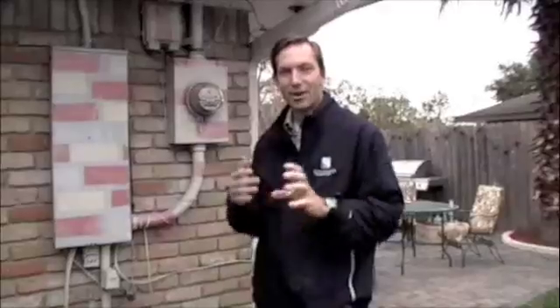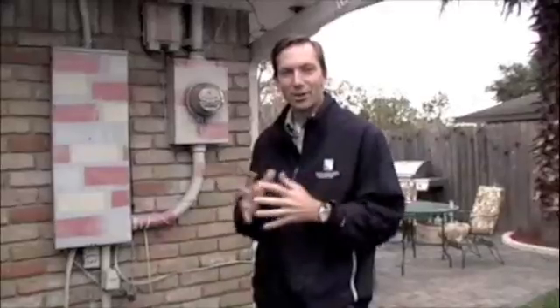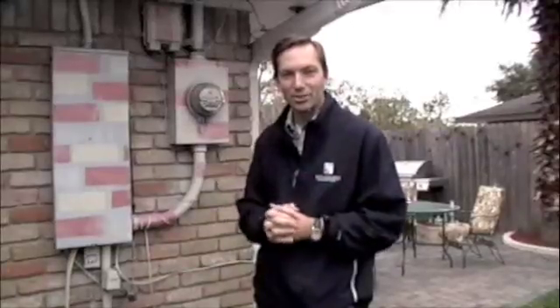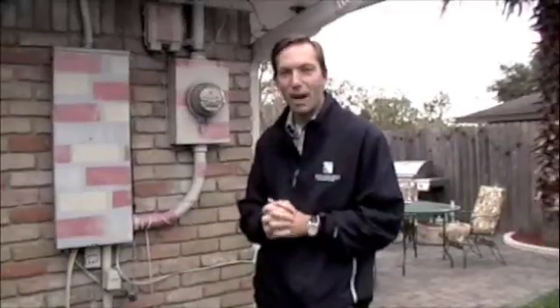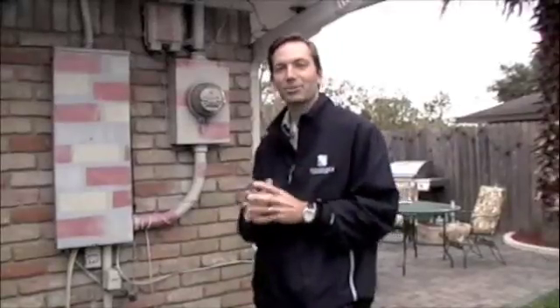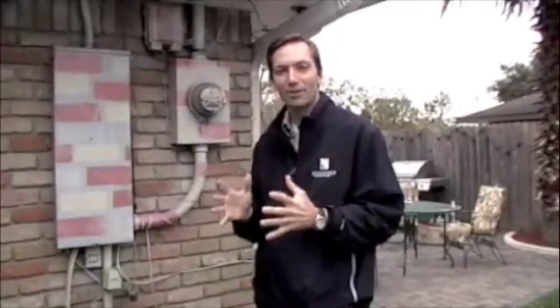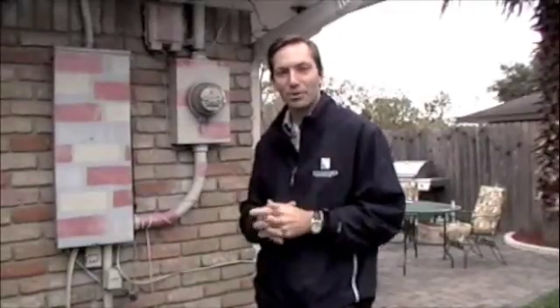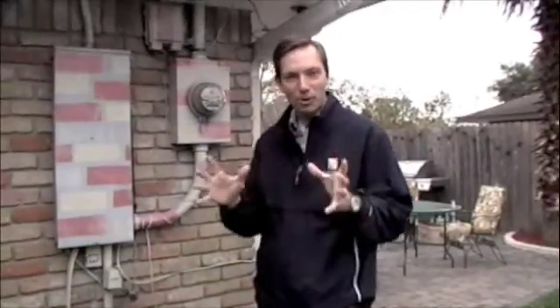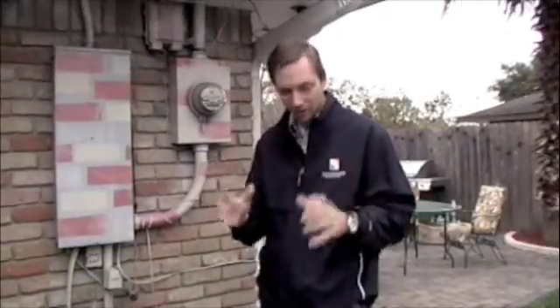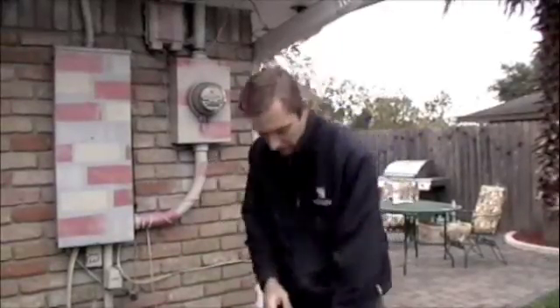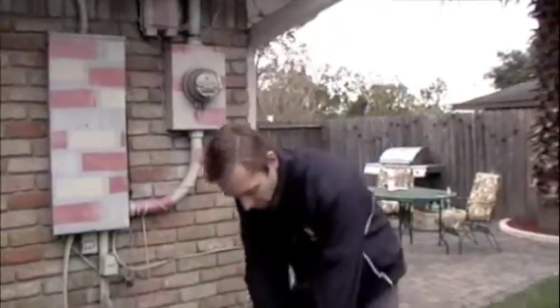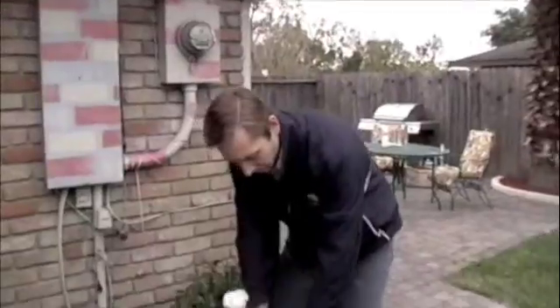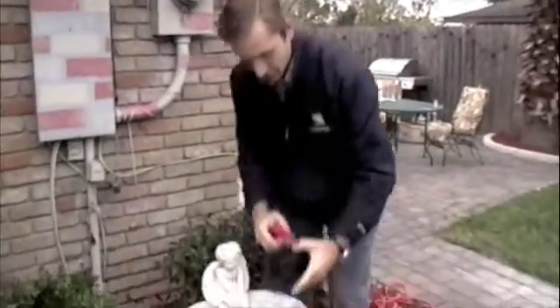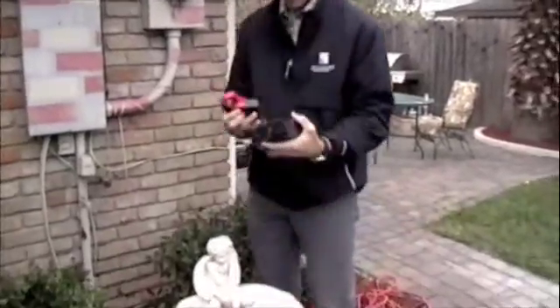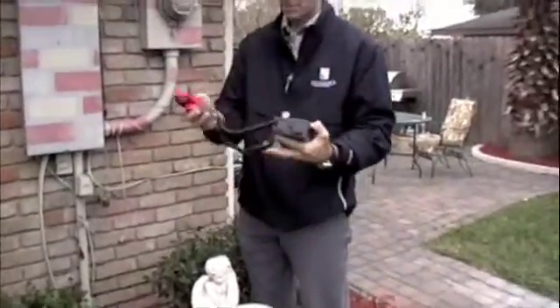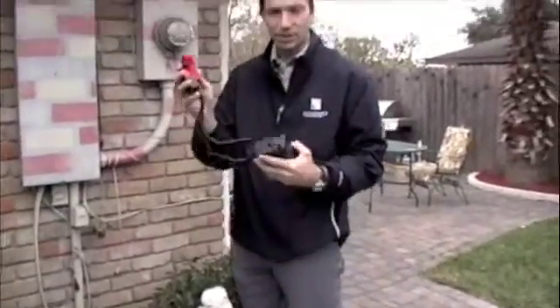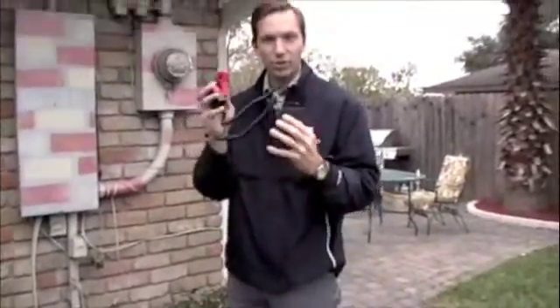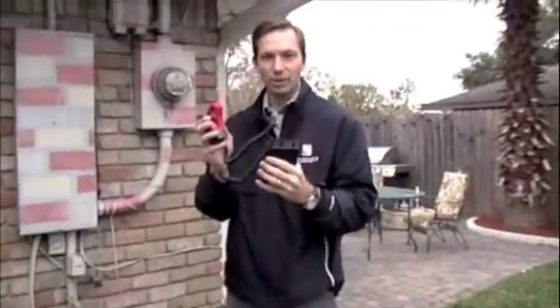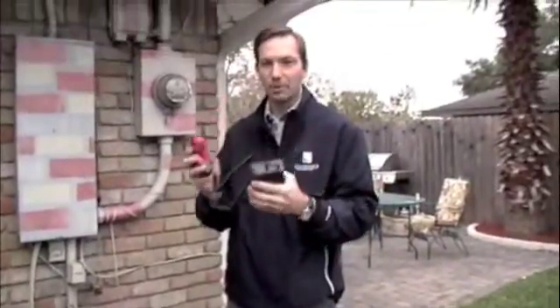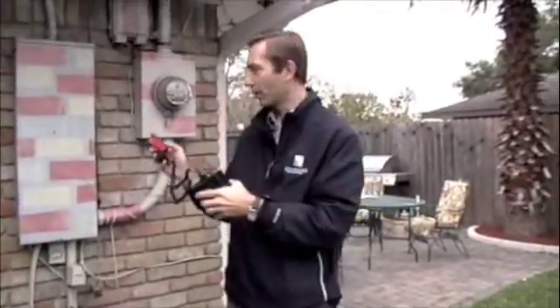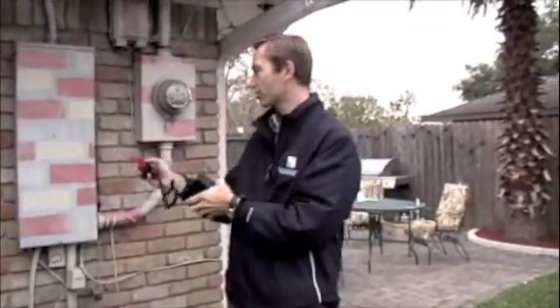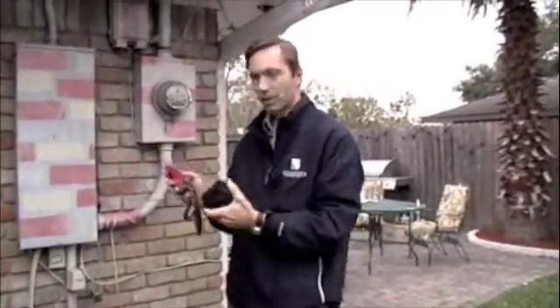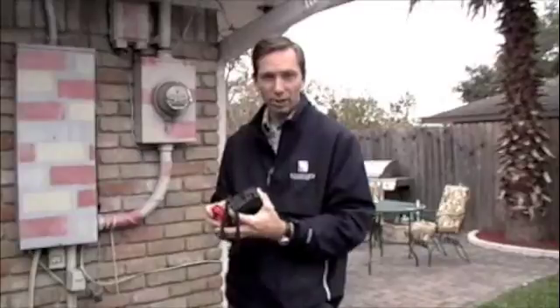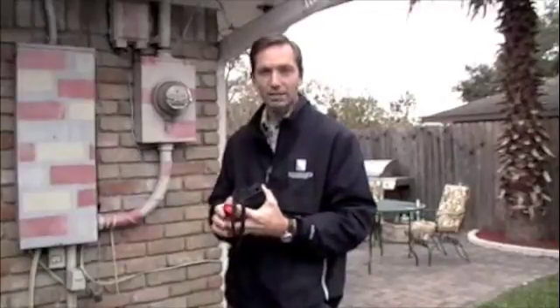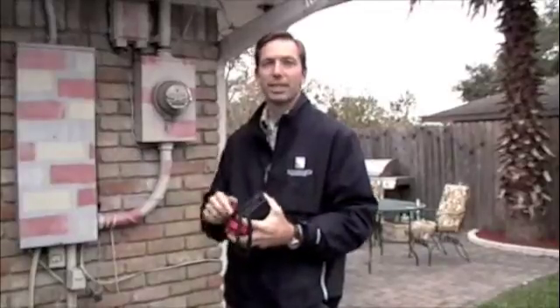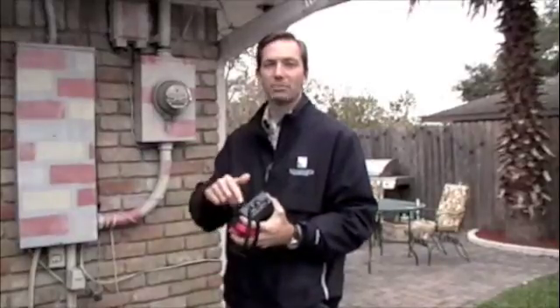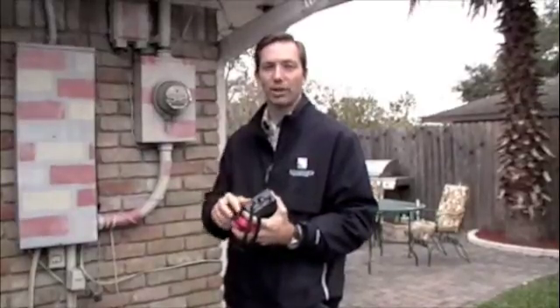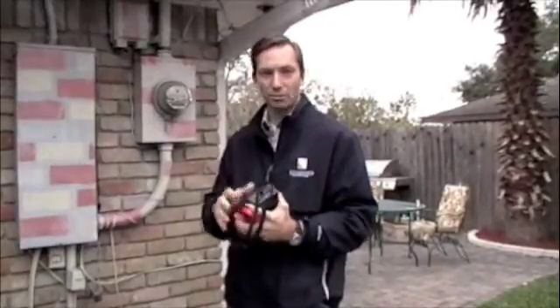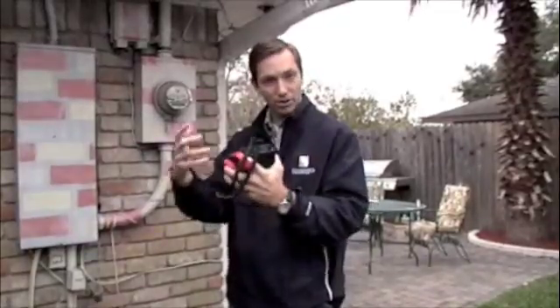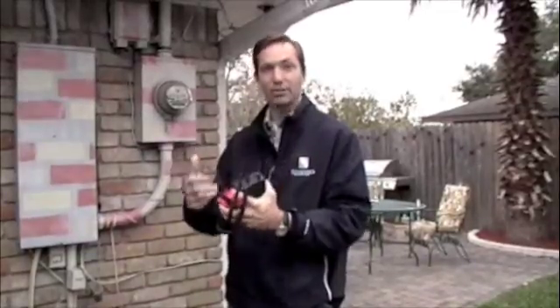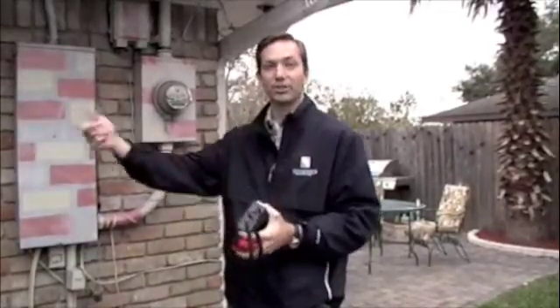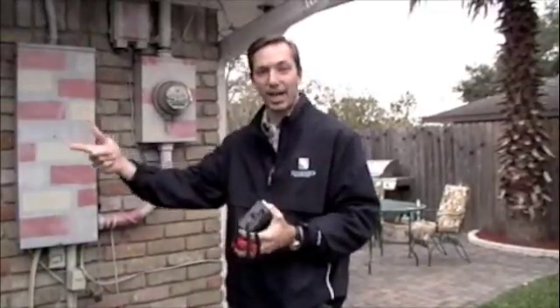We're going to install the power cost monitor. There are two parts to it. The first part is the sensors and the transmitter, which are going to go into the breaker box, and the second part is the monitor itself that's going to go inside the house.